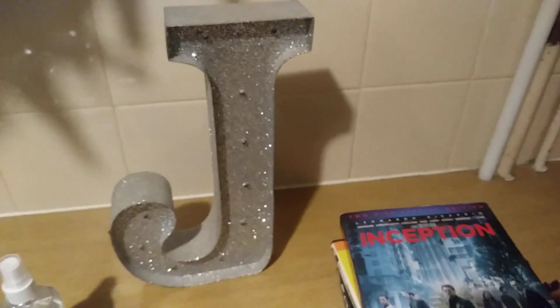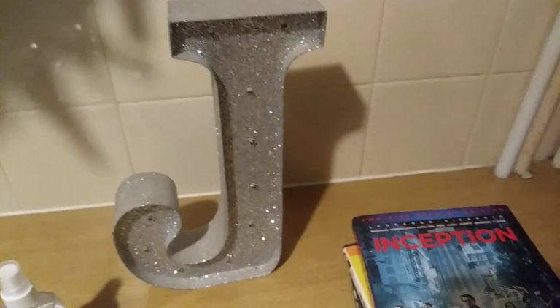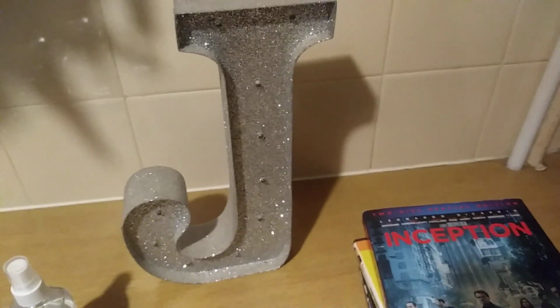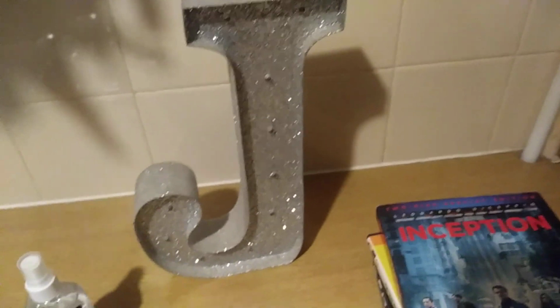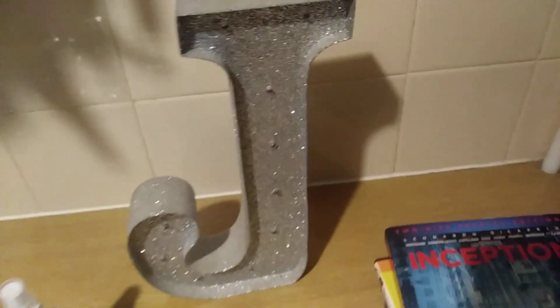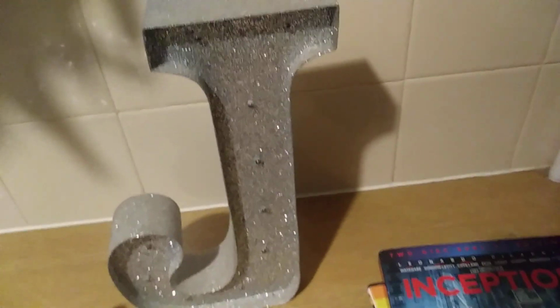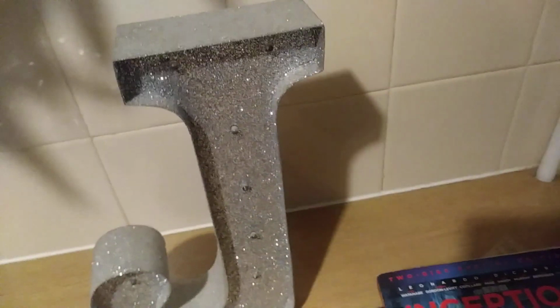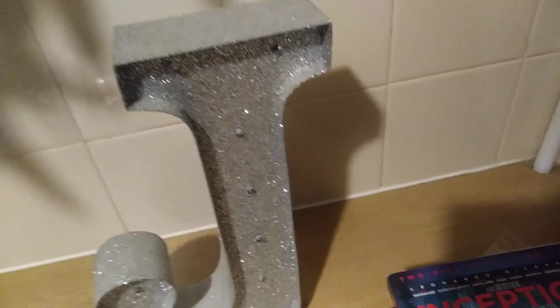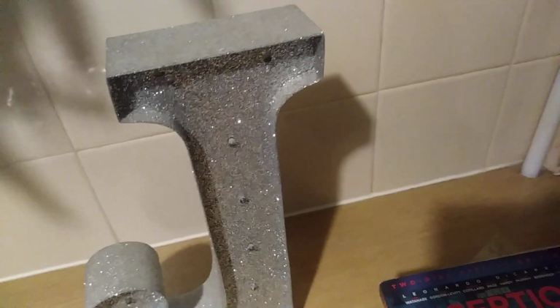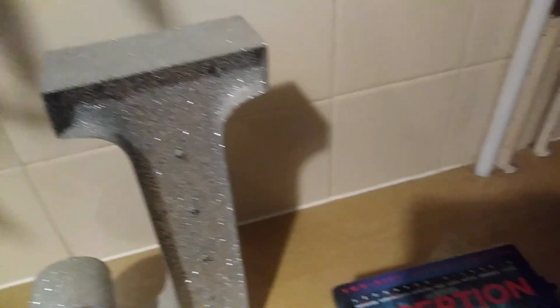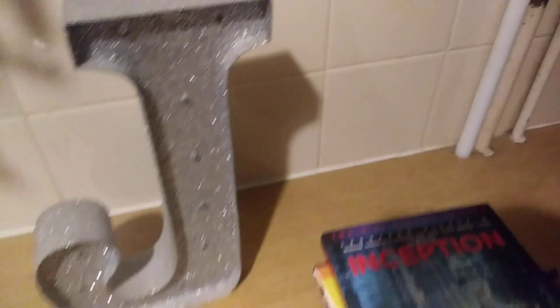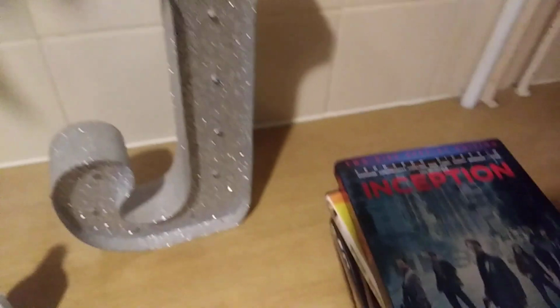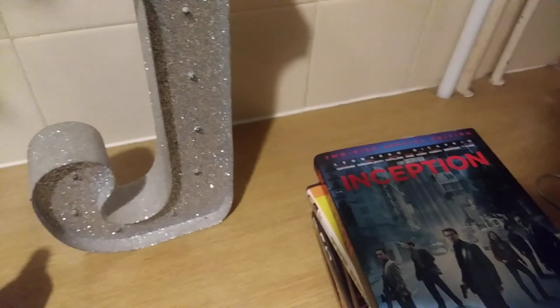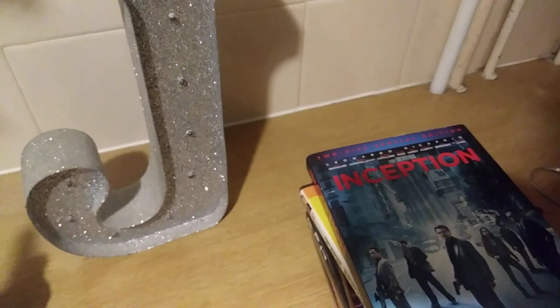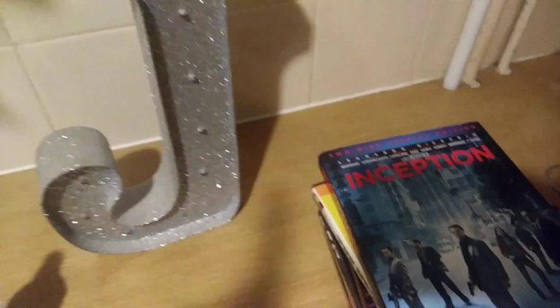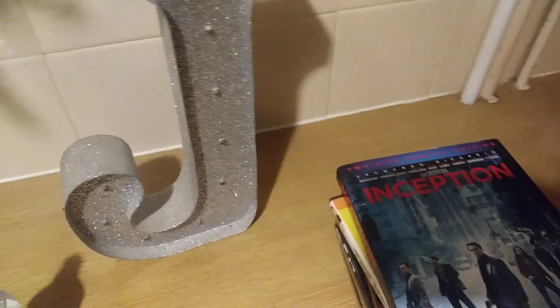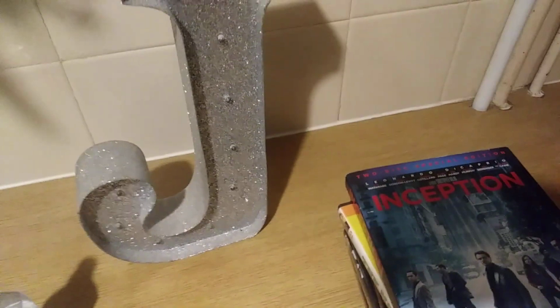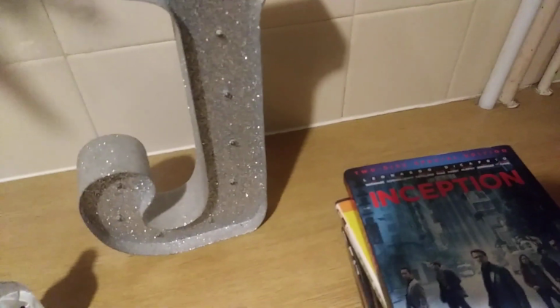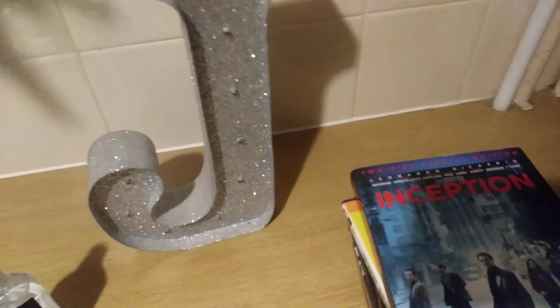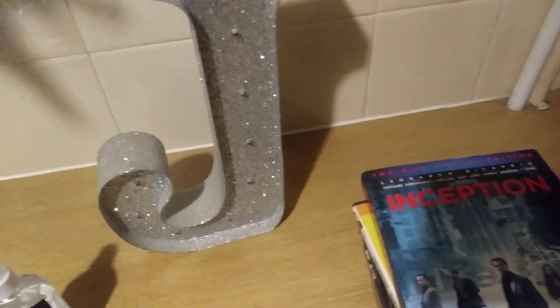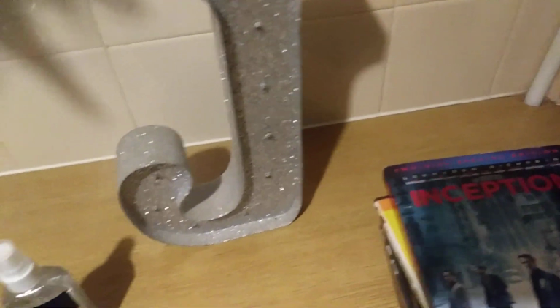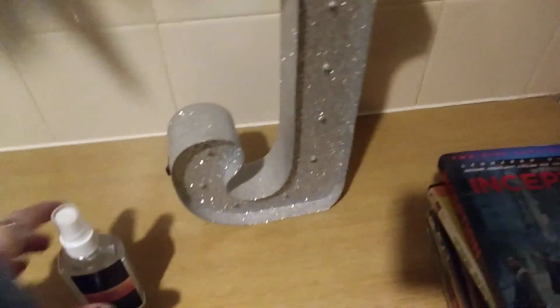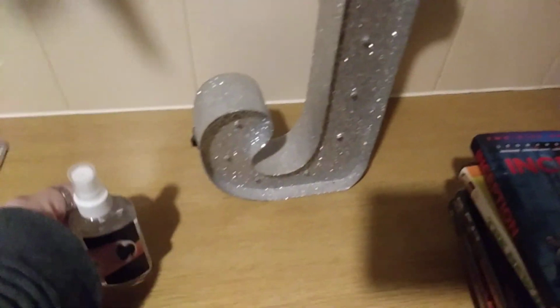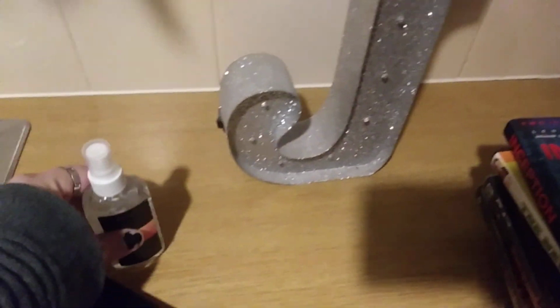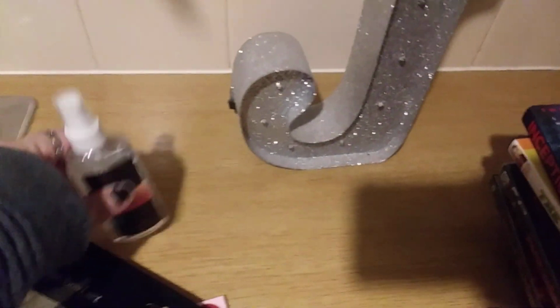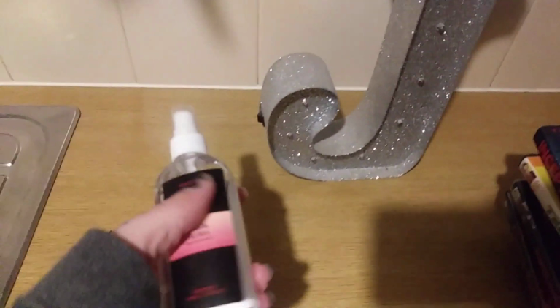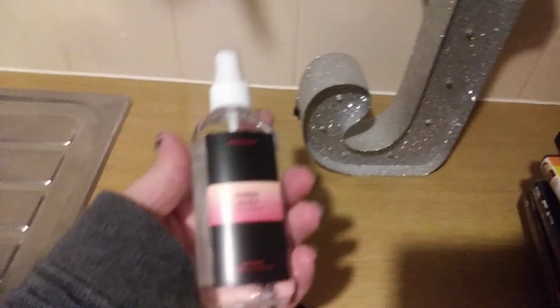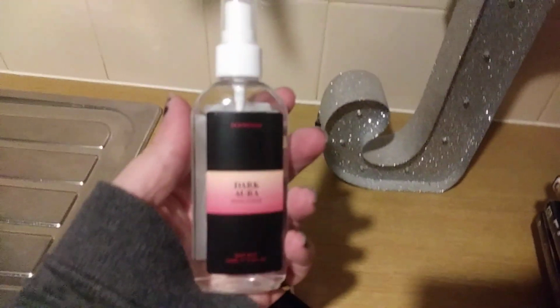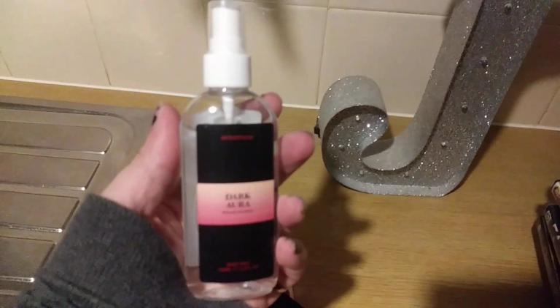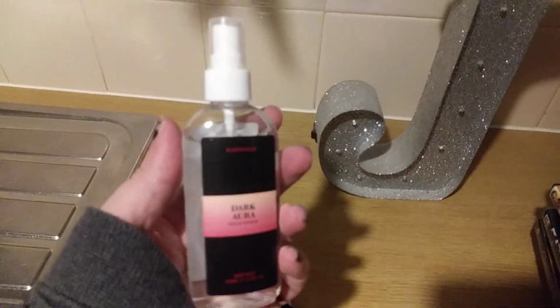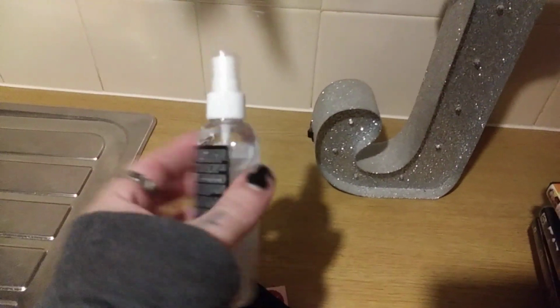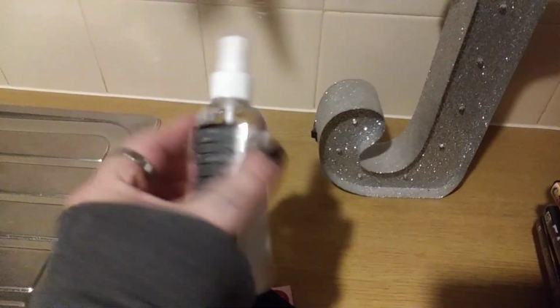I picked up this light-up glittery J and it does work — I've tried it. It's originally from Next. And that was it from the charity shops... well, there were two more things which I'm going to show you in a minute. From Poundland, I picked up this spray which smells really nice.